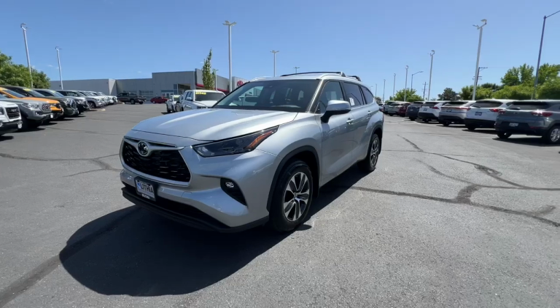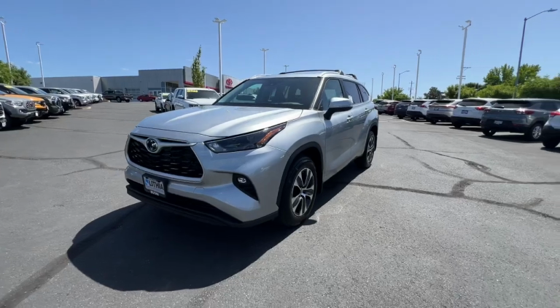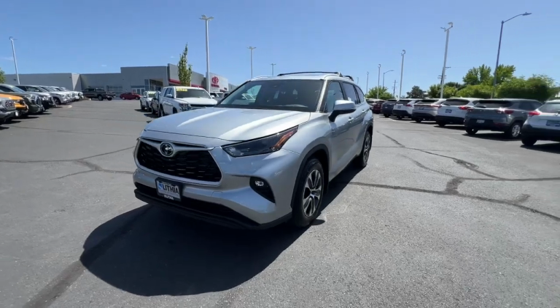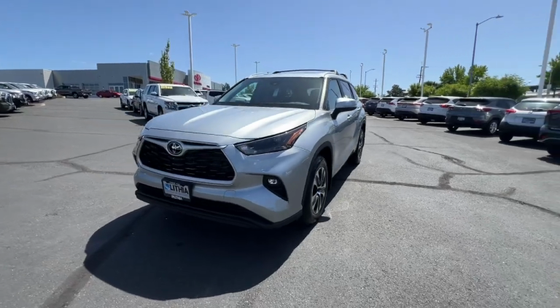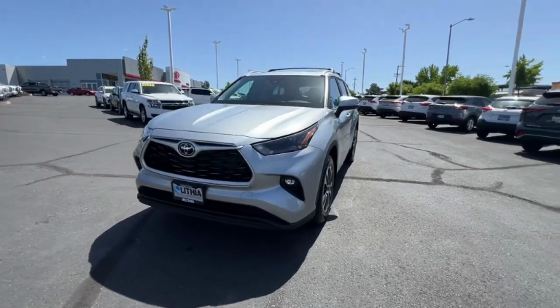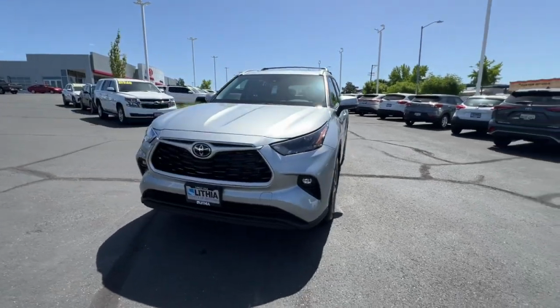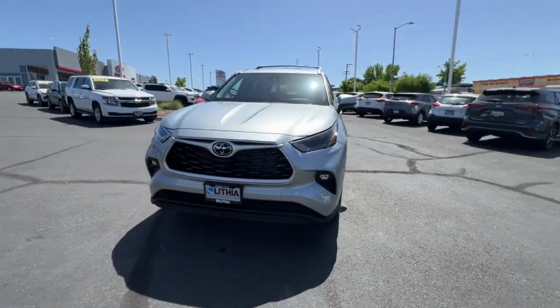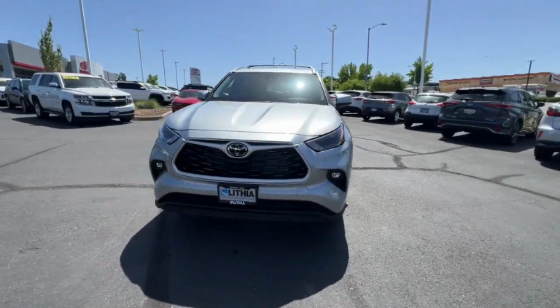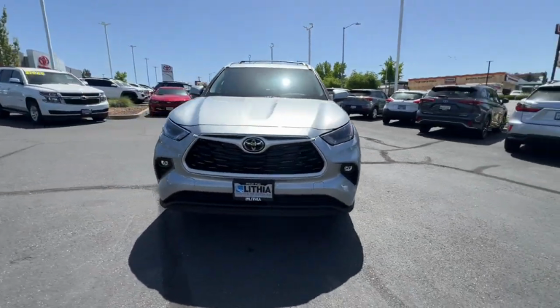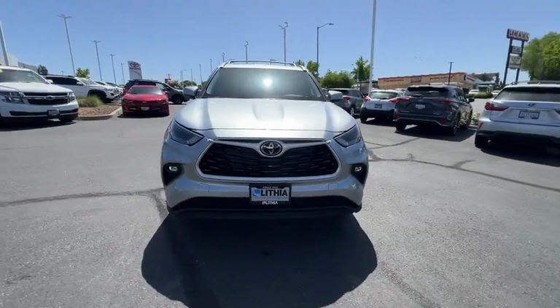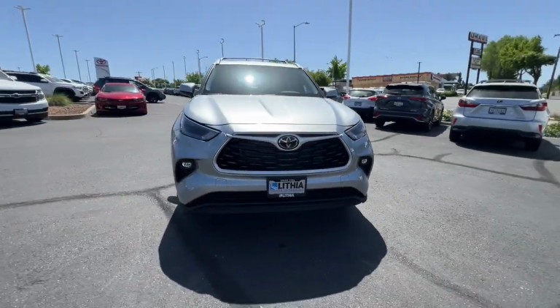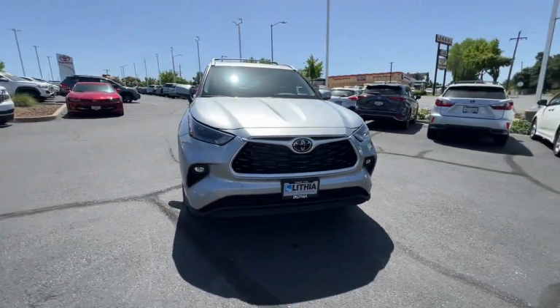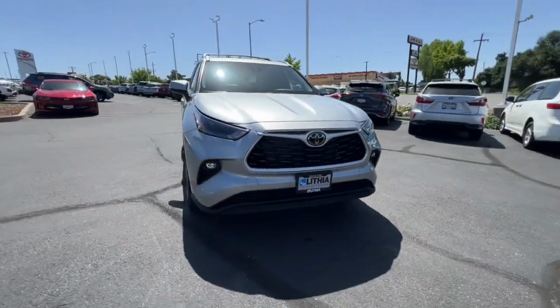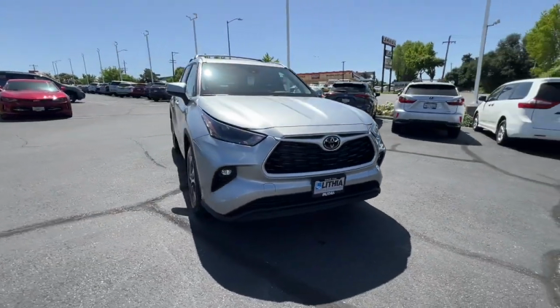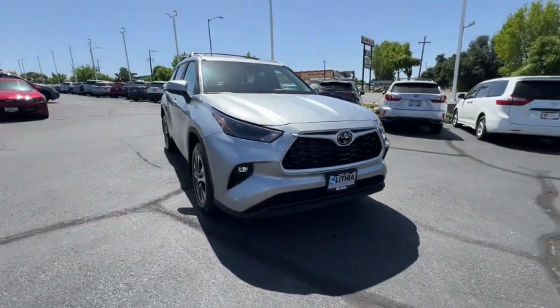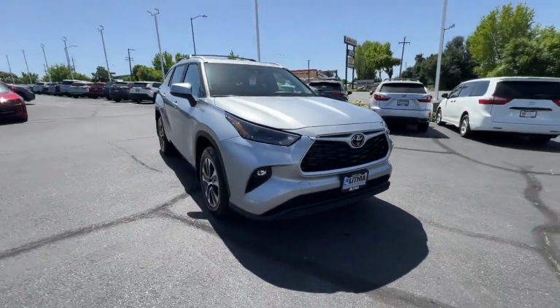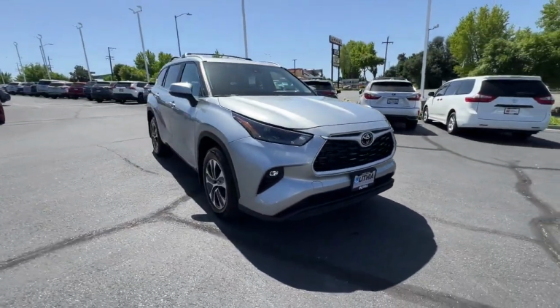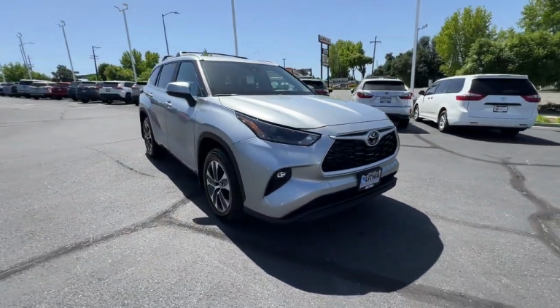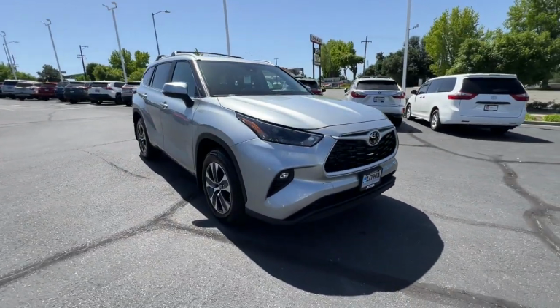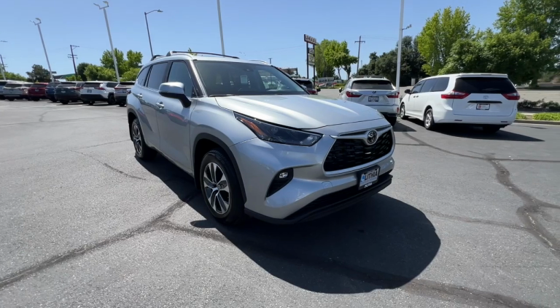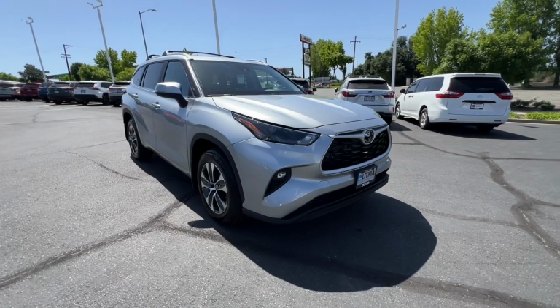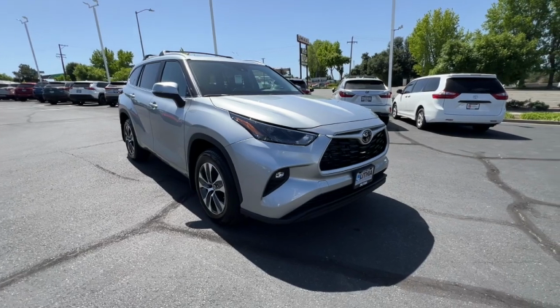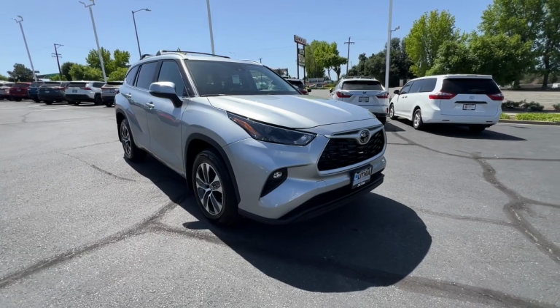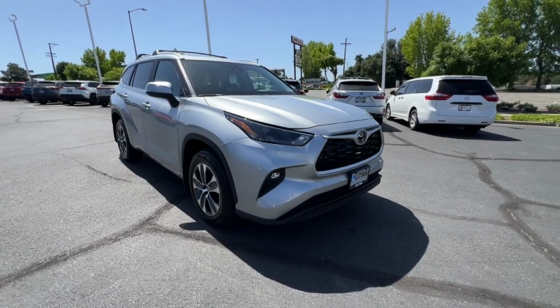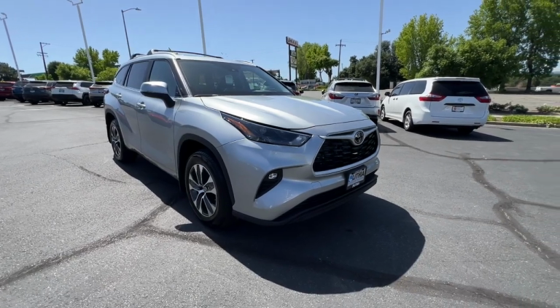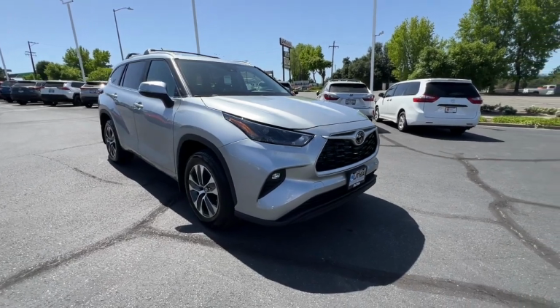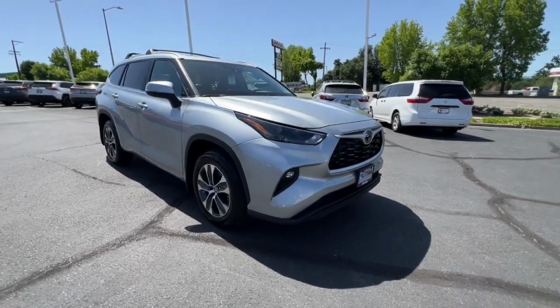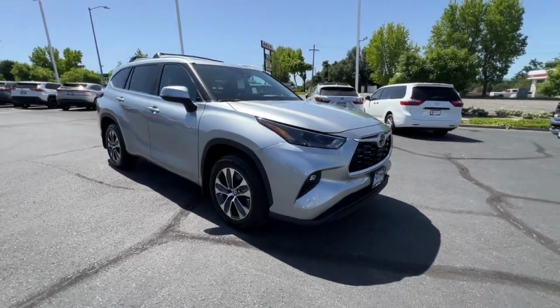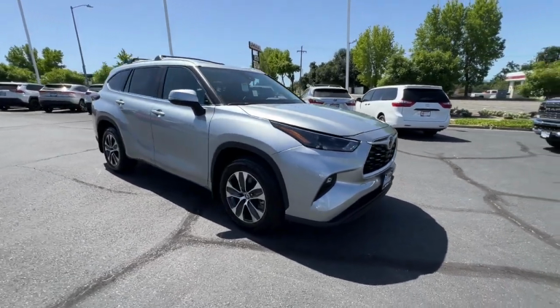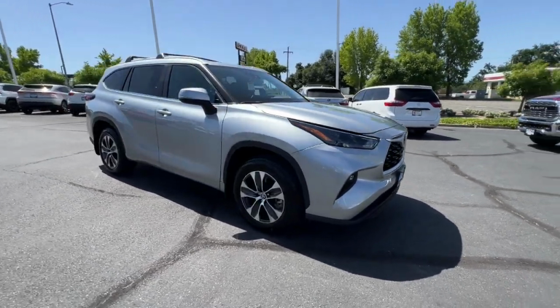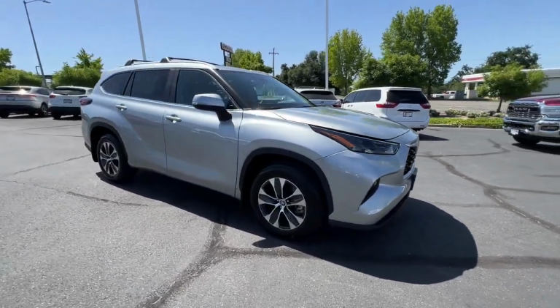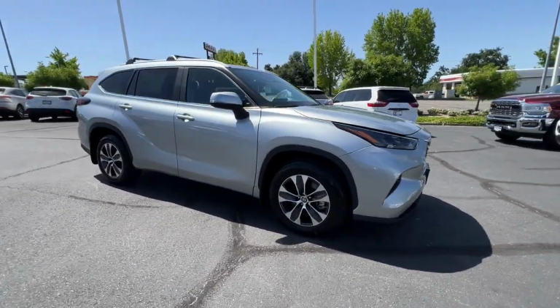Introducing the 2024 Toyota Highlander. From daily drives to epic road trips, this Highlander has you covered.